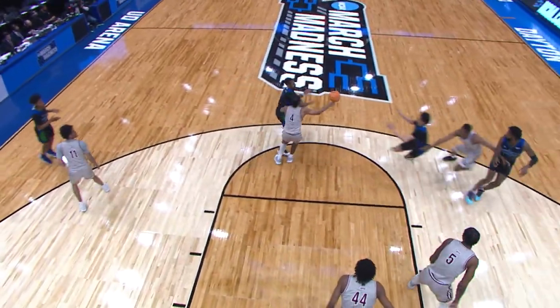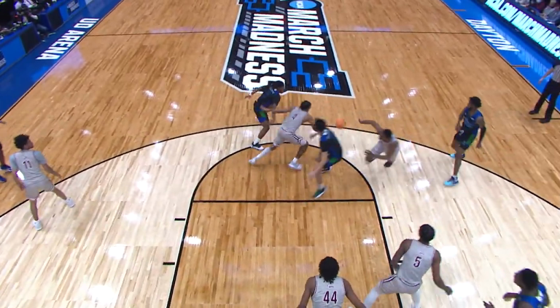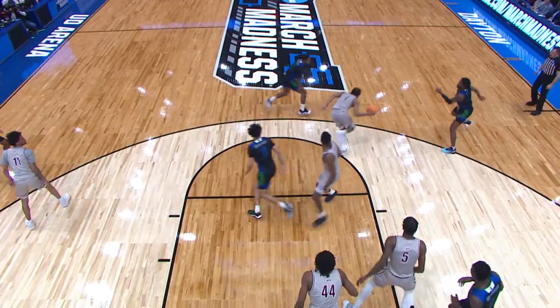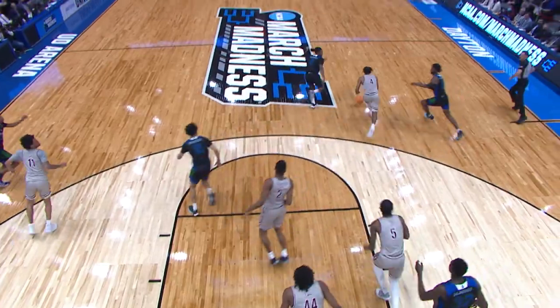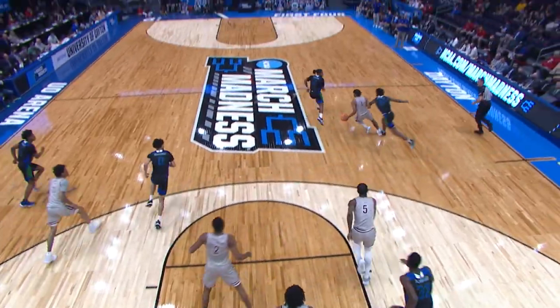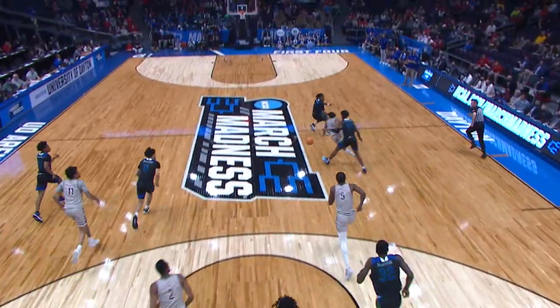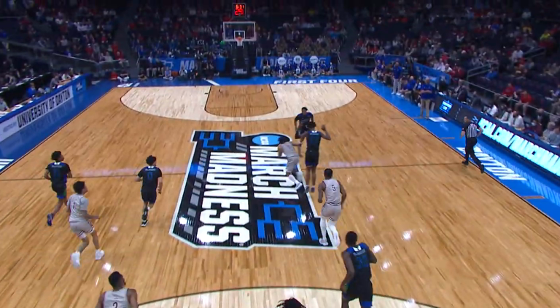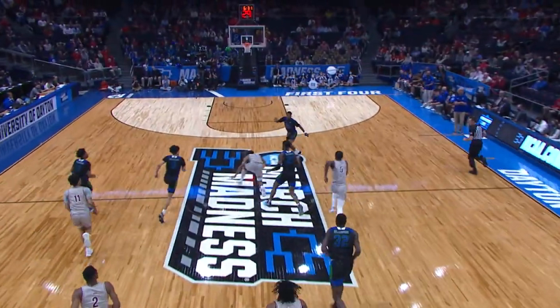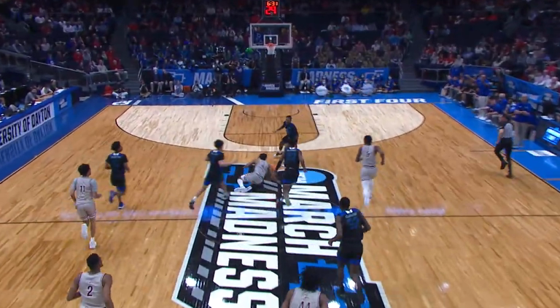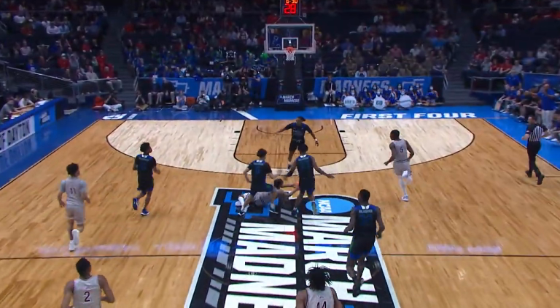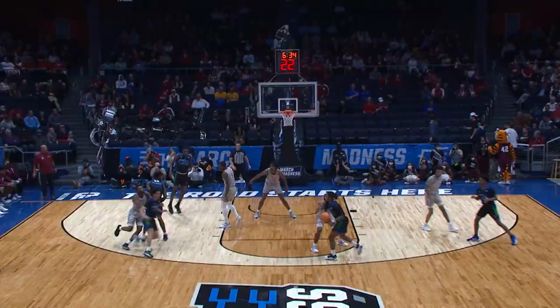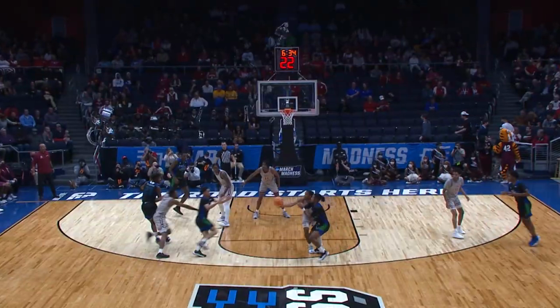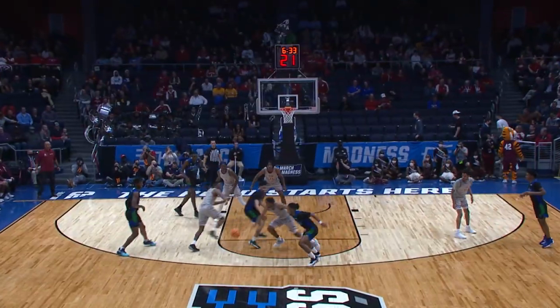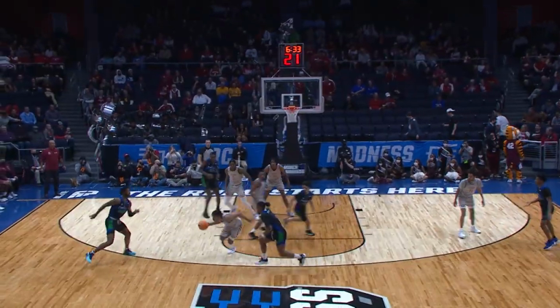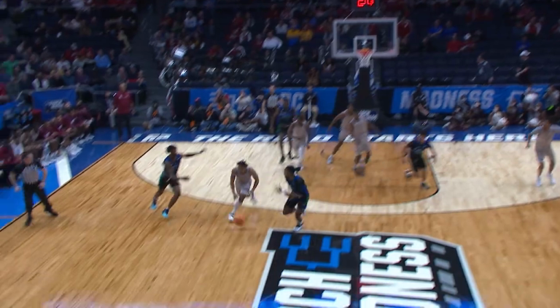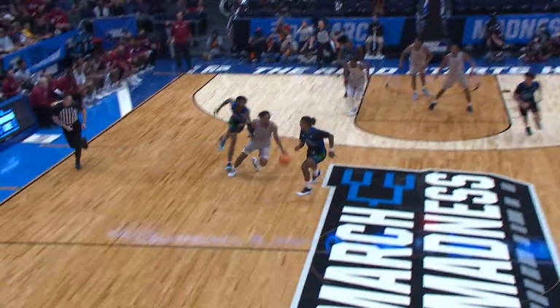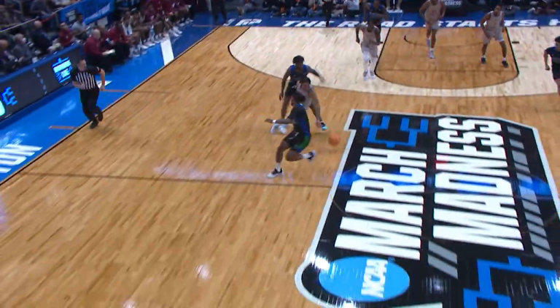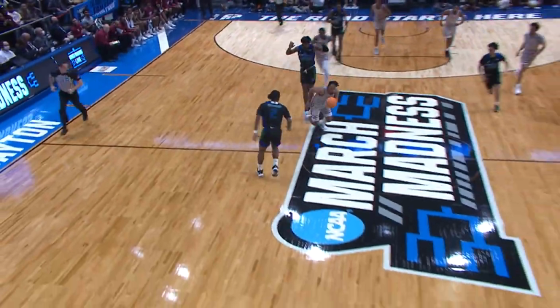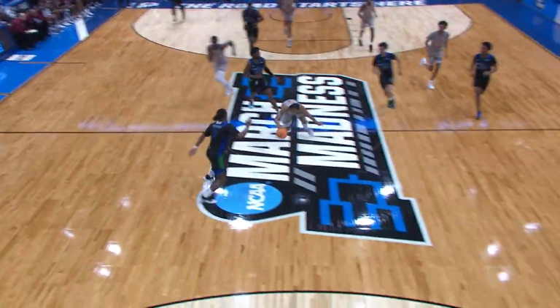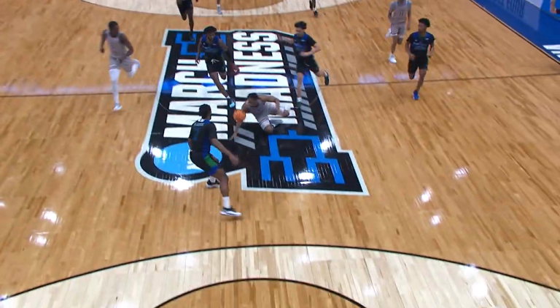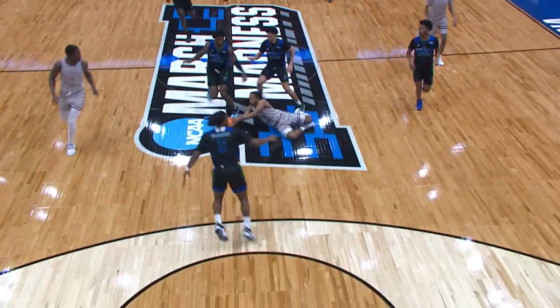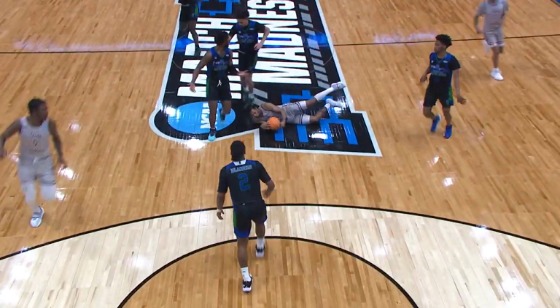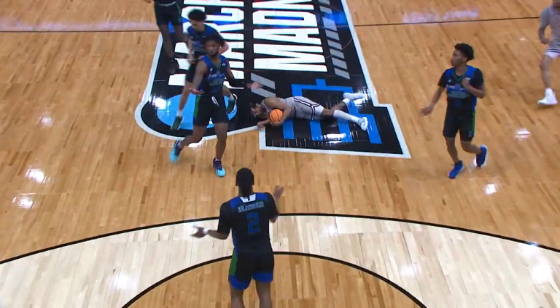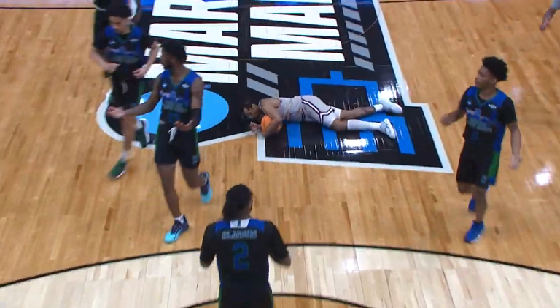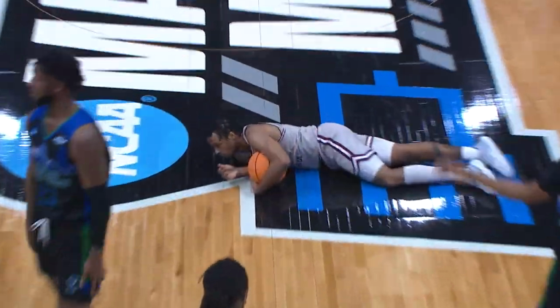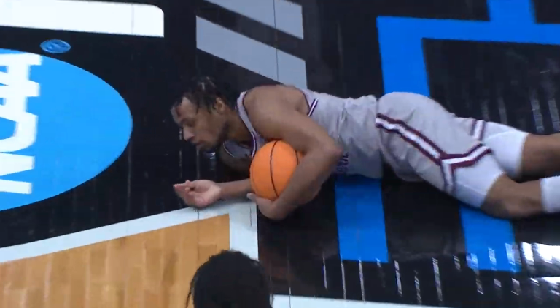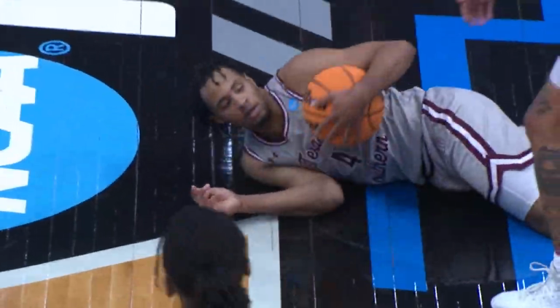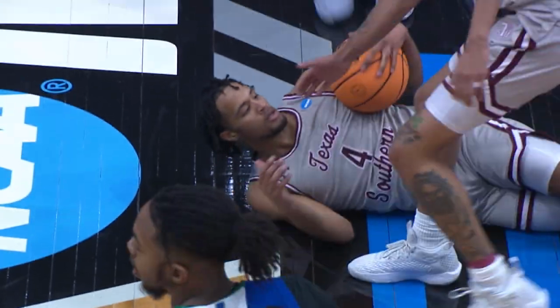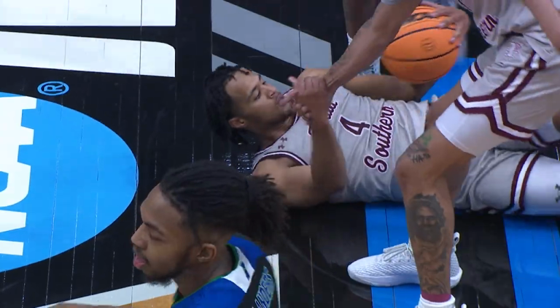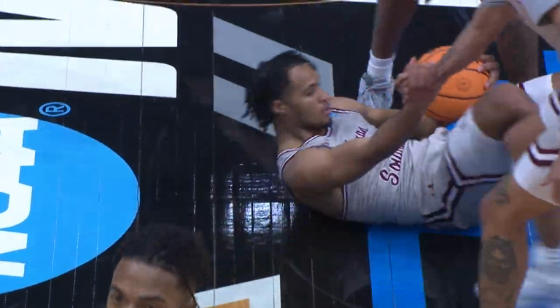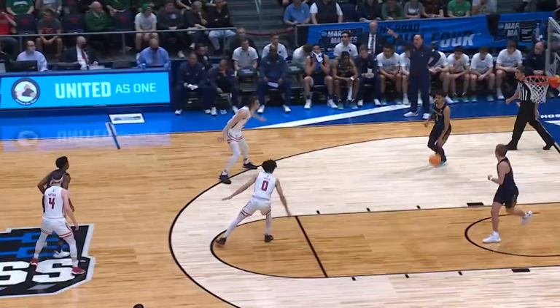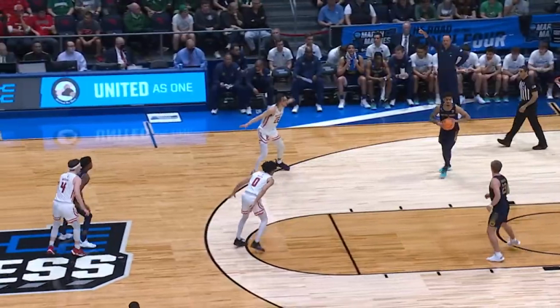Texas Southern's Bryson Etienne forces the turnover, able to recover the loose ball in the fast break for the Tigers. Texas Southern also moving into the main bracket to face Kansas in the first round.